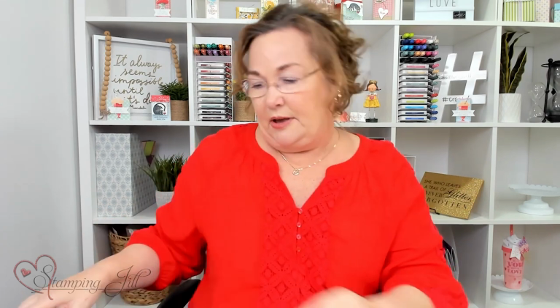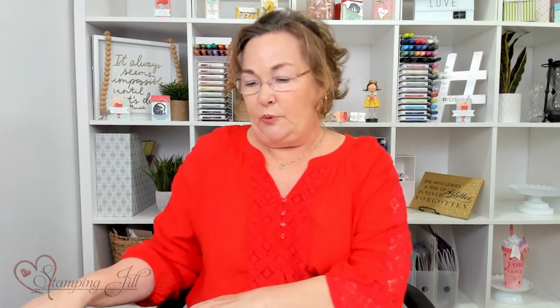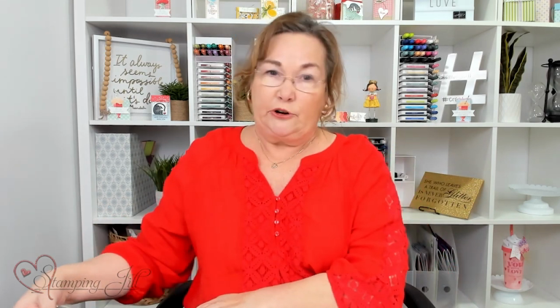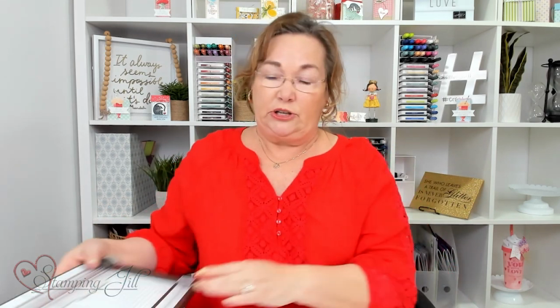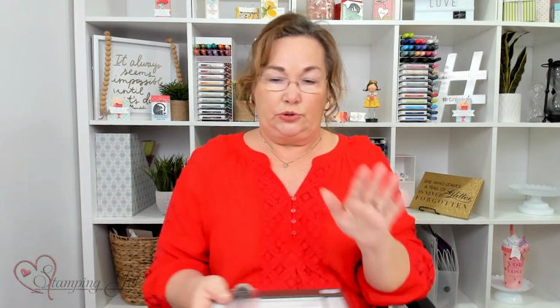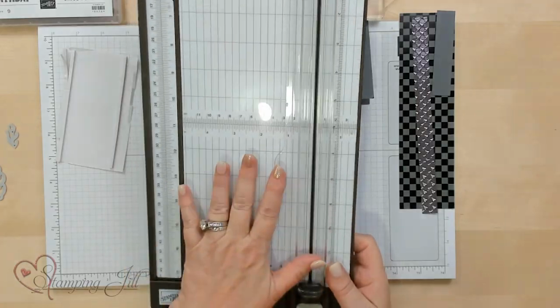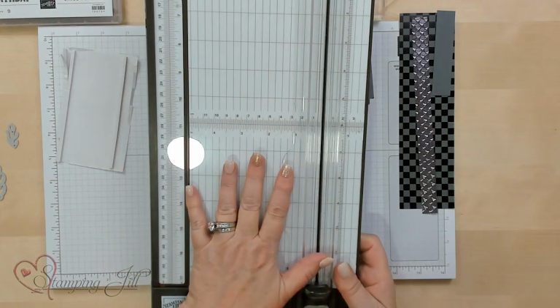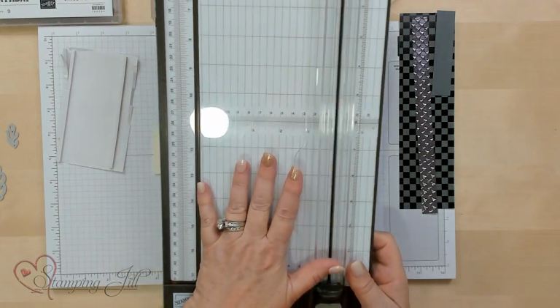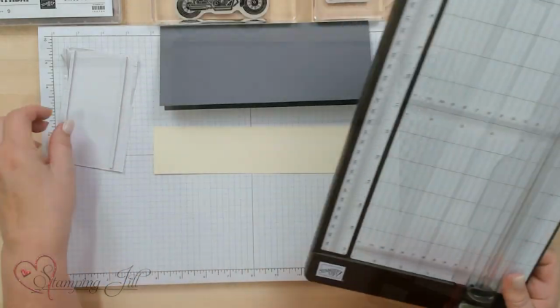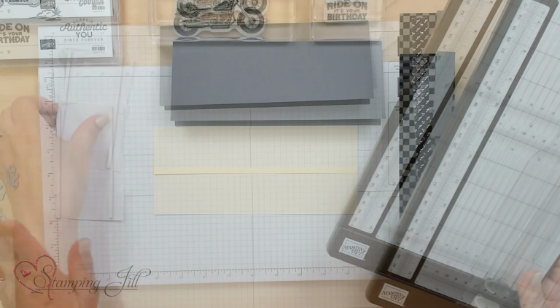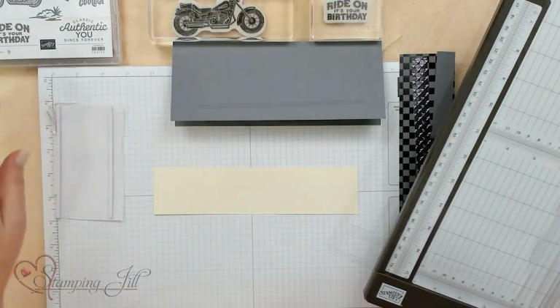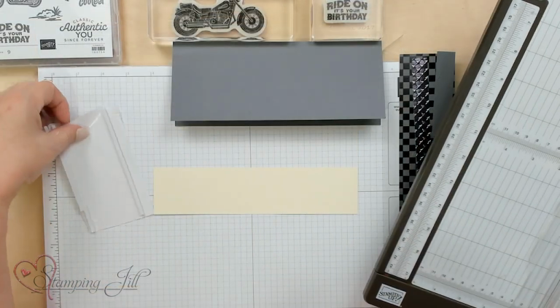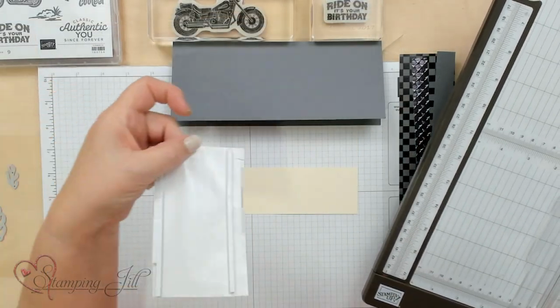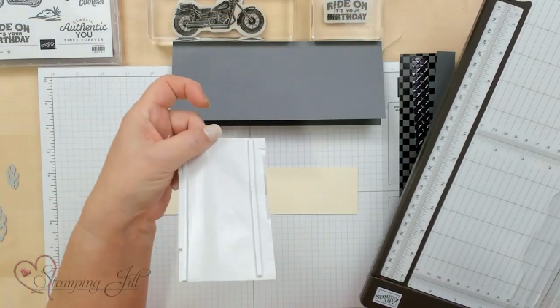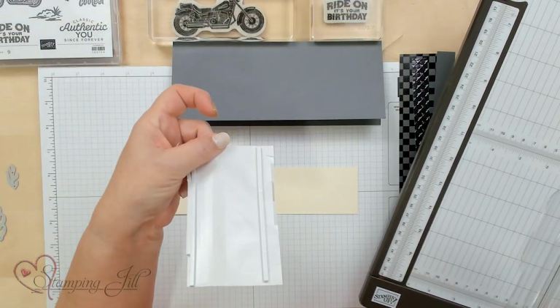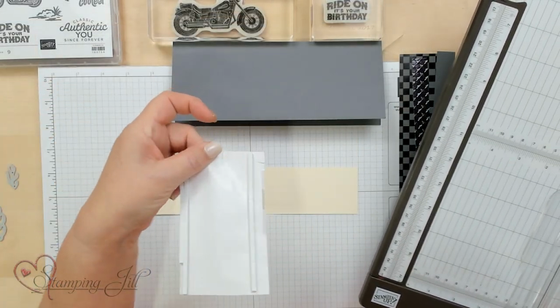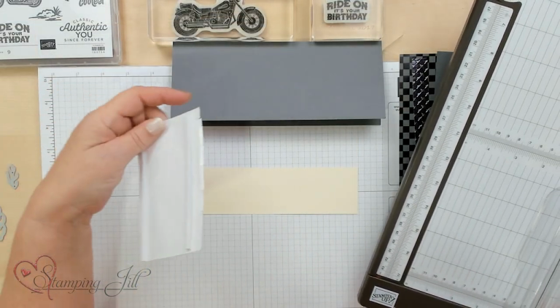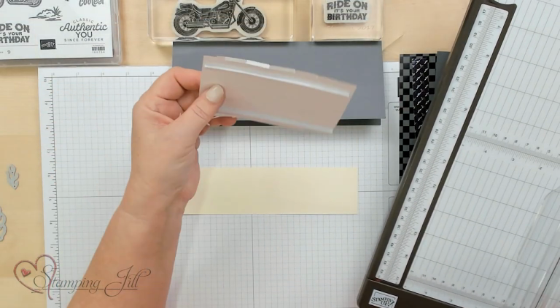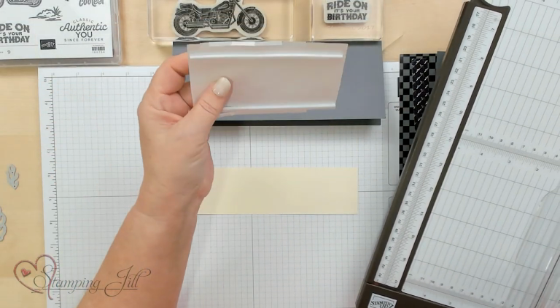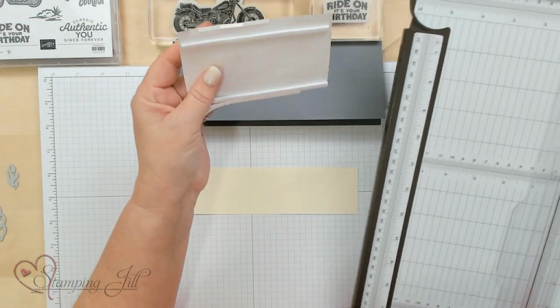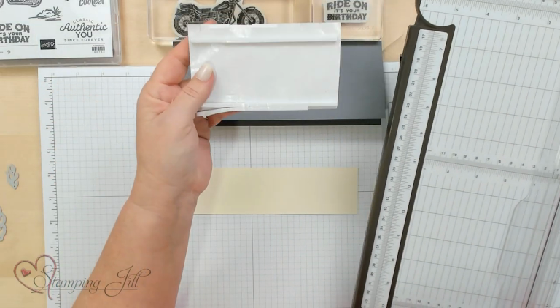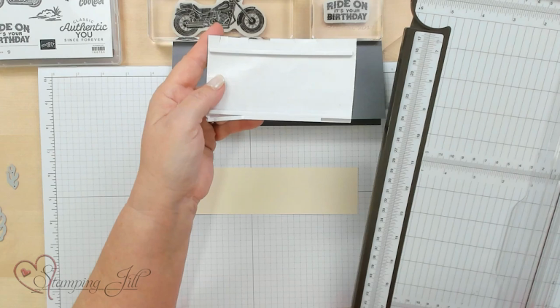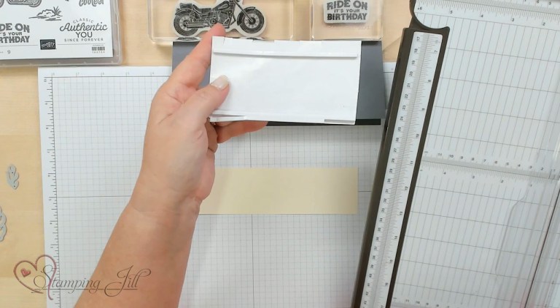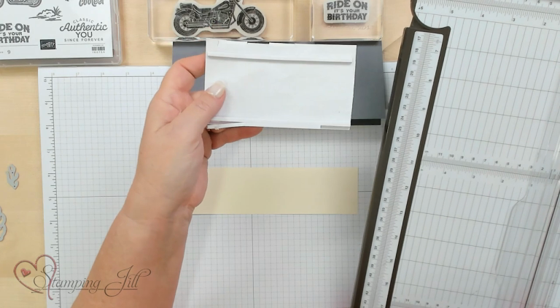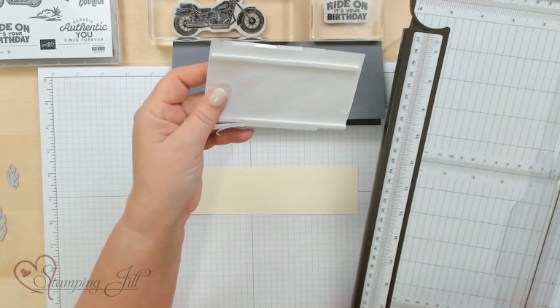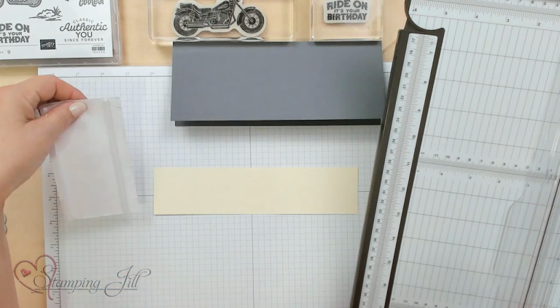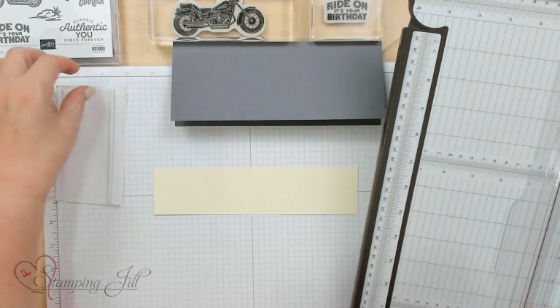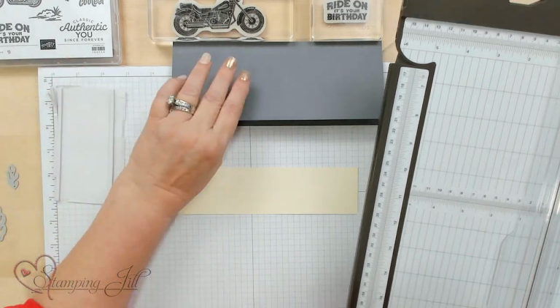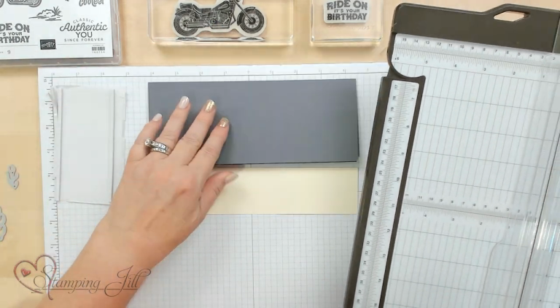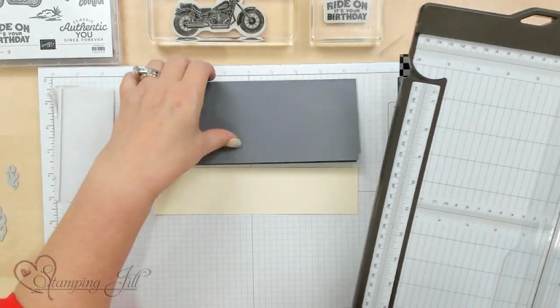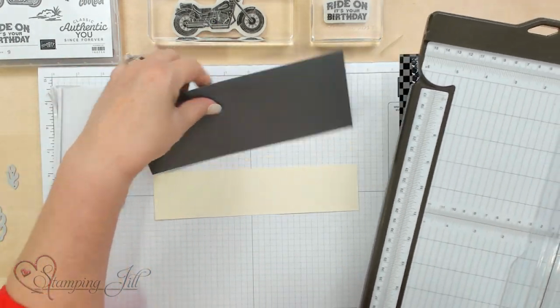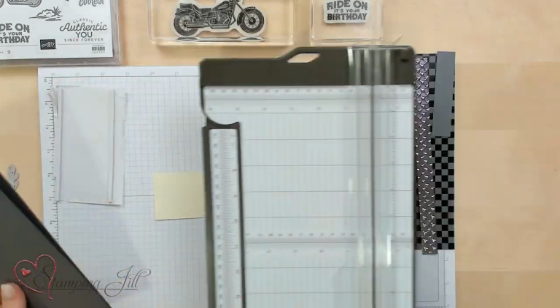So we're going to first use our Stampin' Trimmer. I'm going to use foam adhesive strips — they come in a long sheet and I just cut them. Let me show you how to do this.